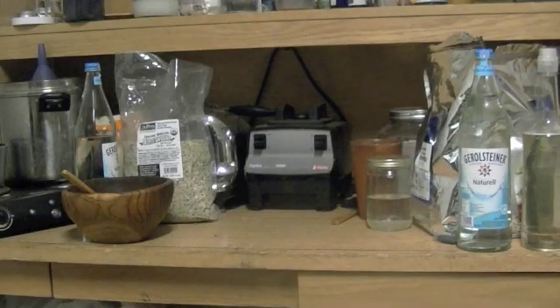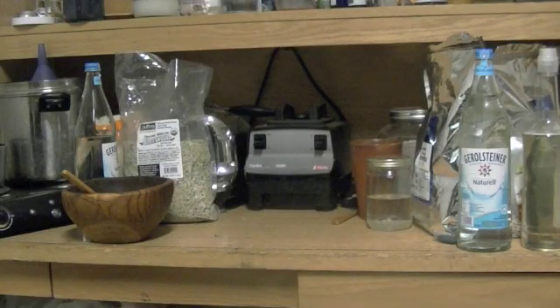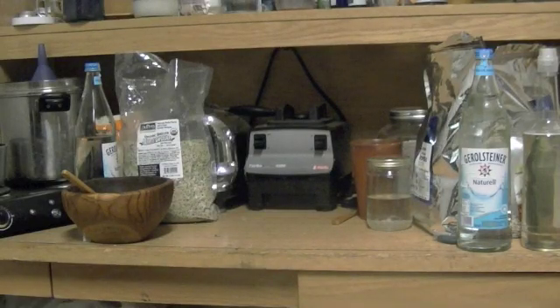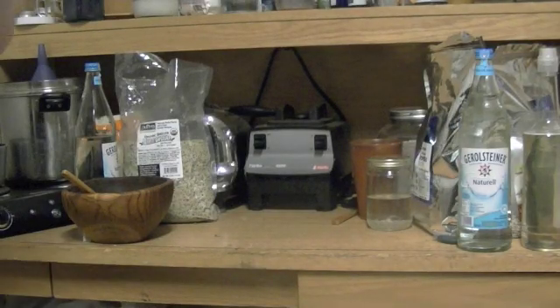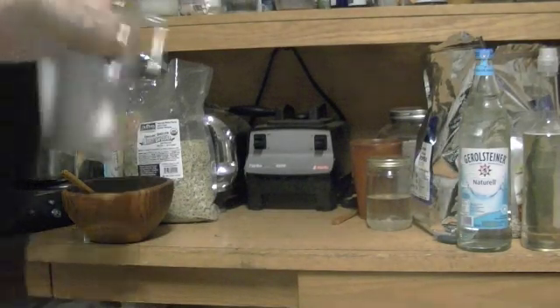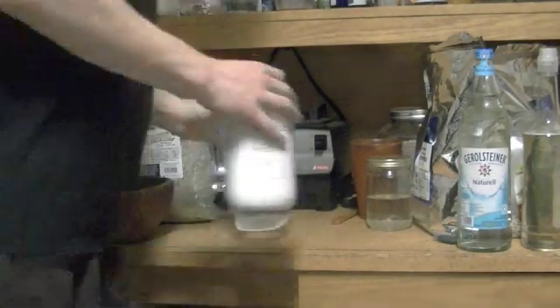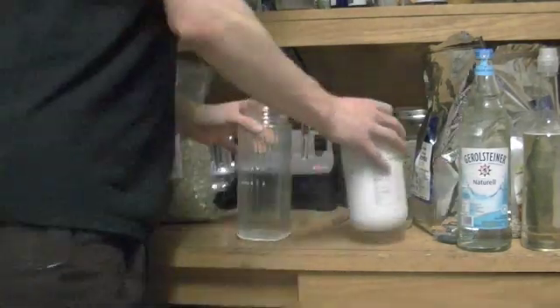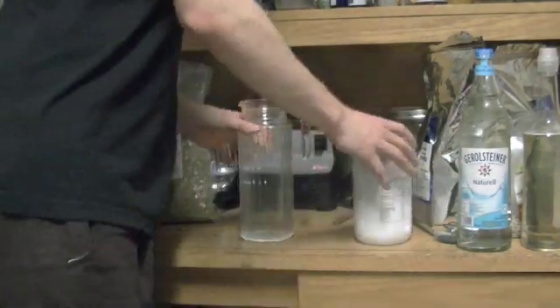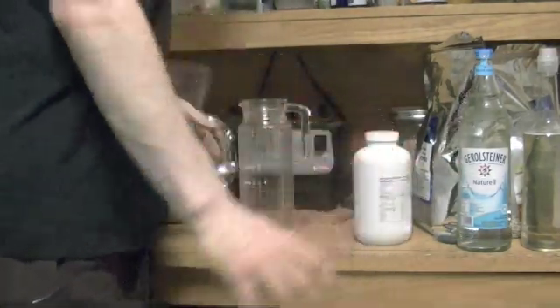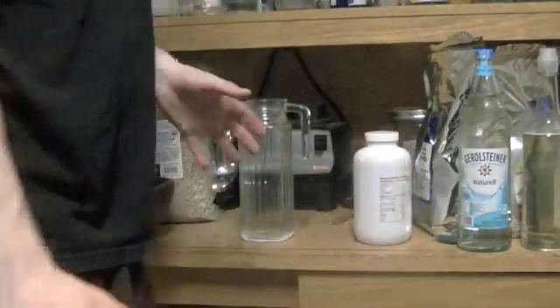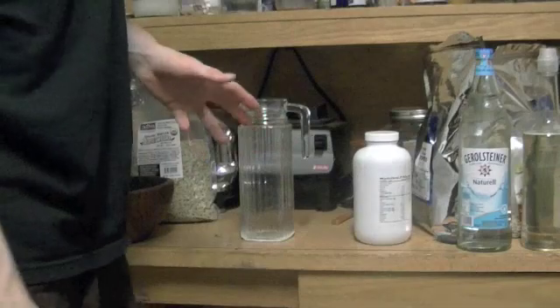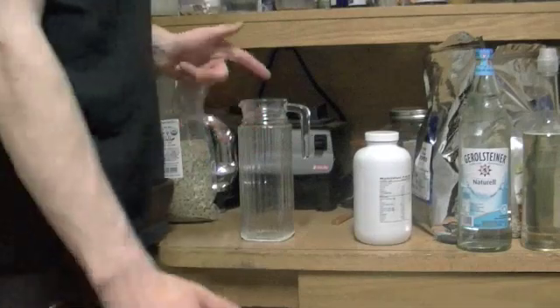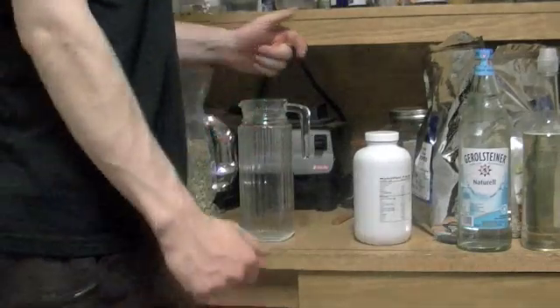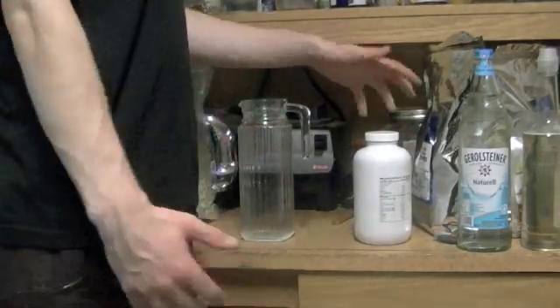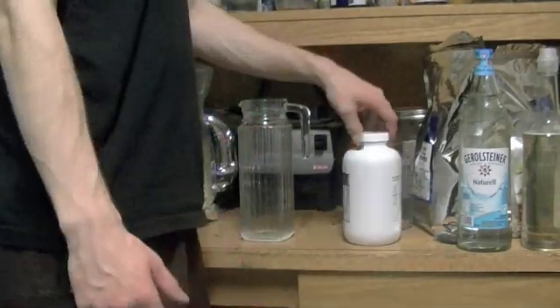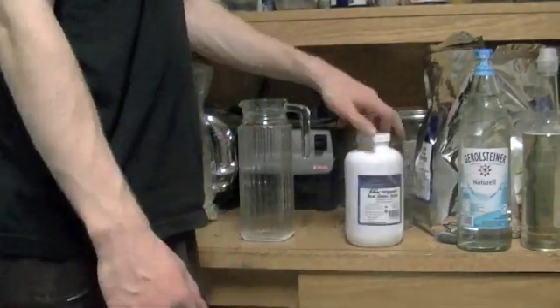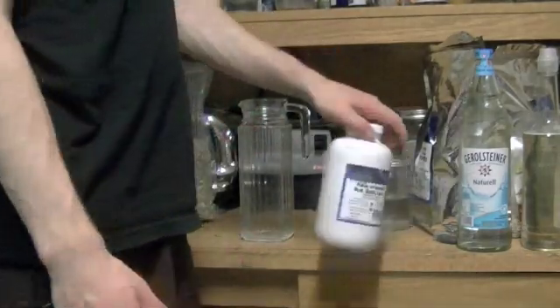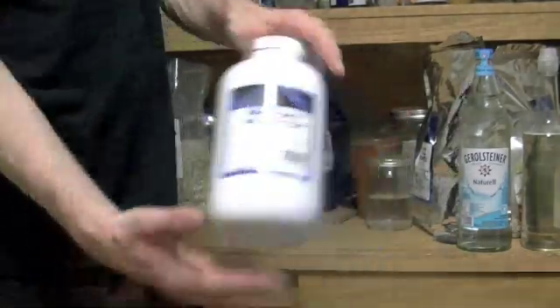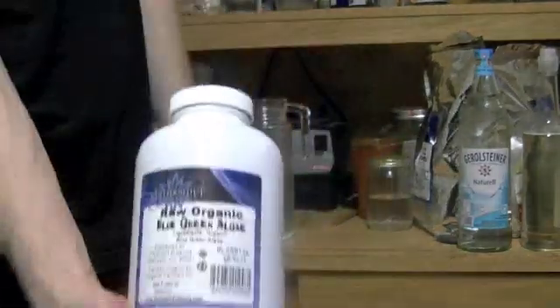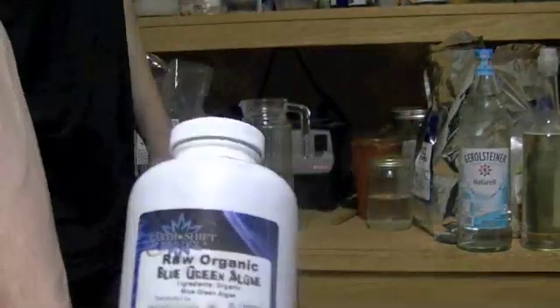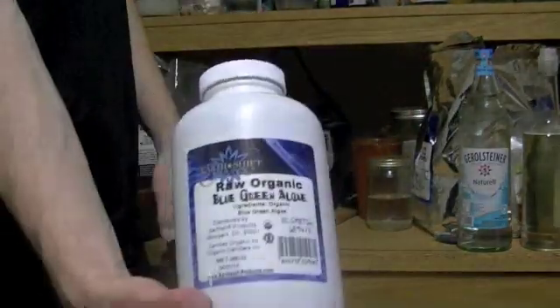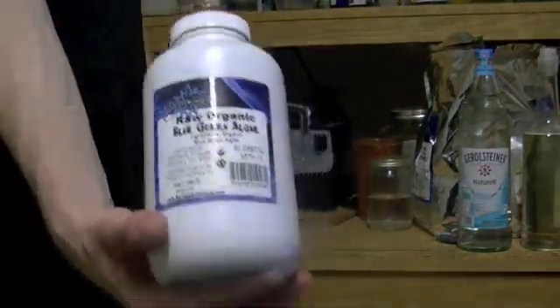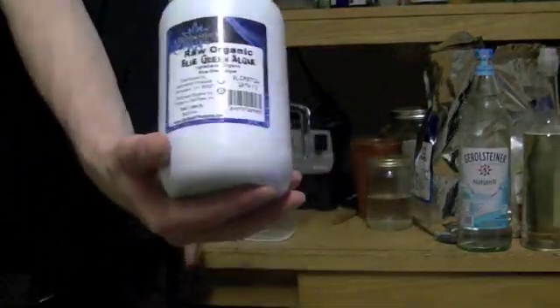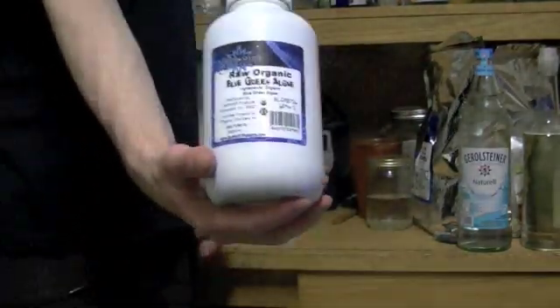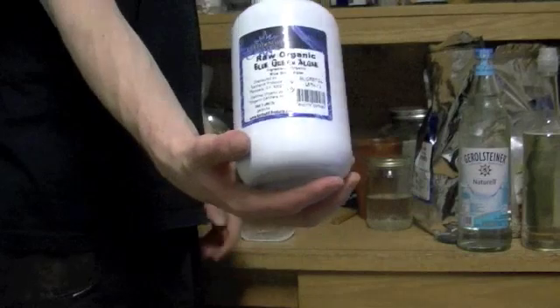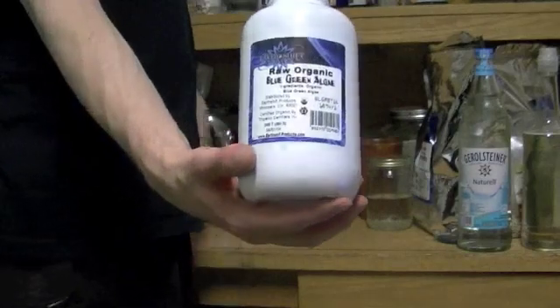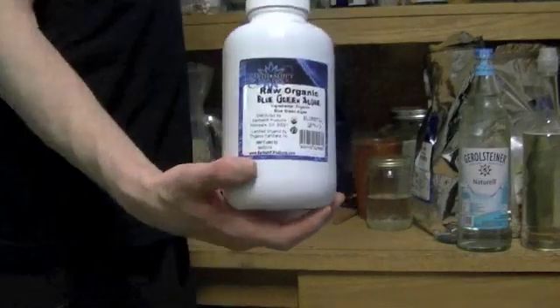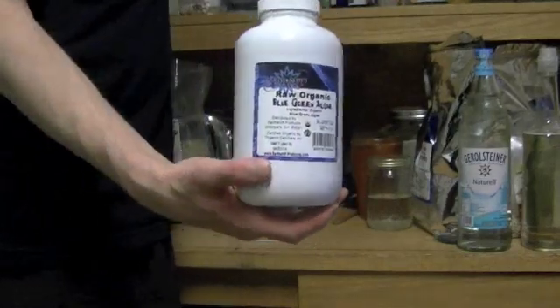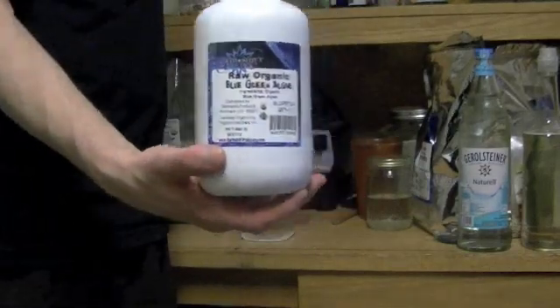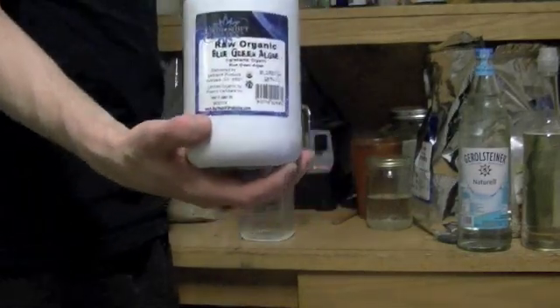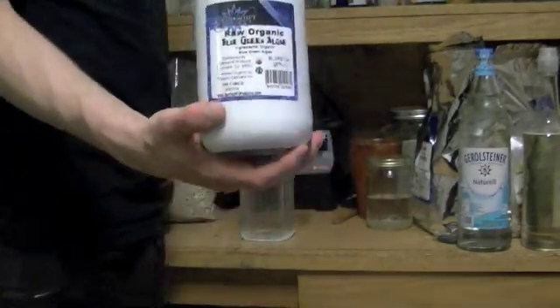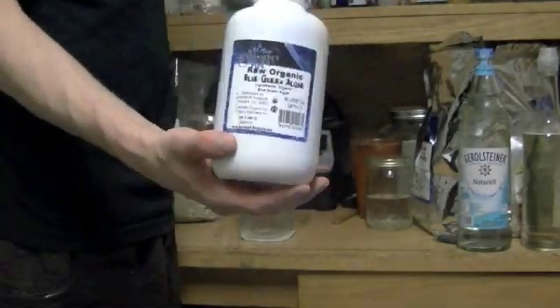I just got done doing my laundry, it's still the first day, but I want to show you guys a couple things. This is blue-green algae, and I'm just preparing for the next day and the next couple of days actually.